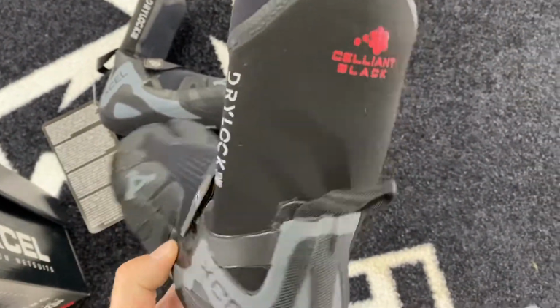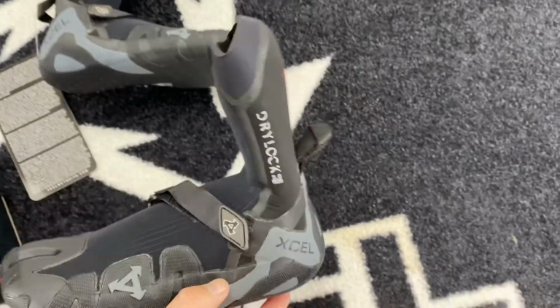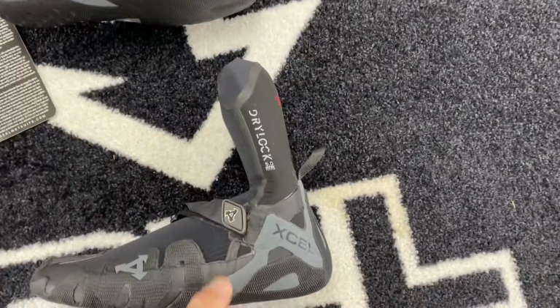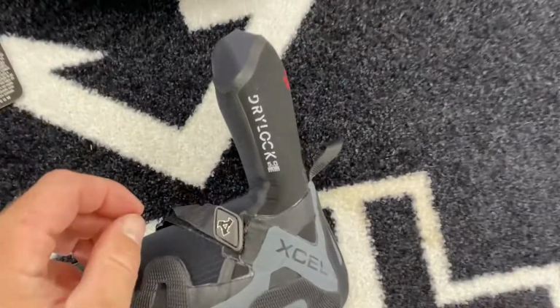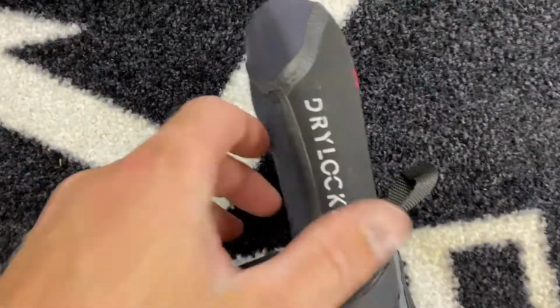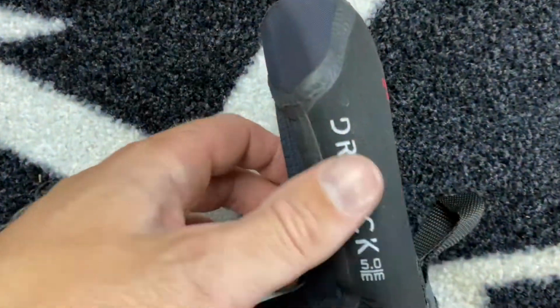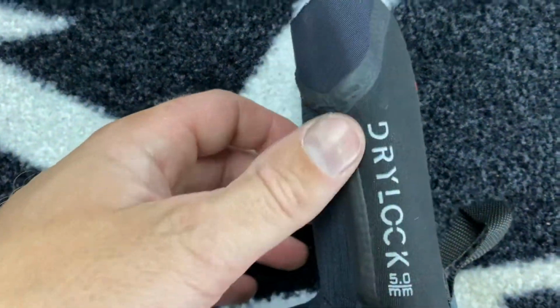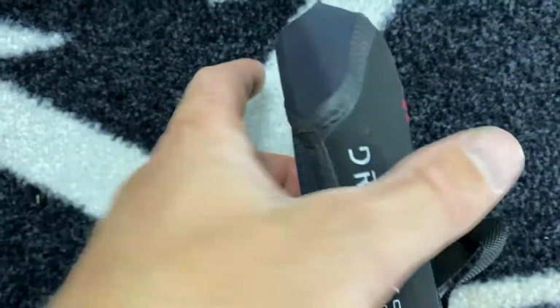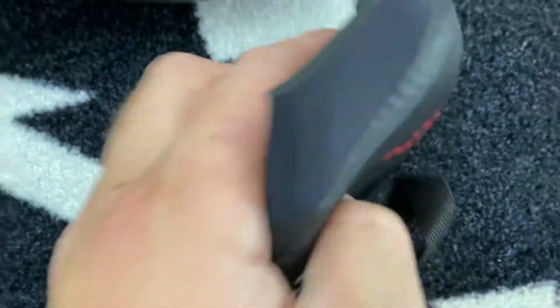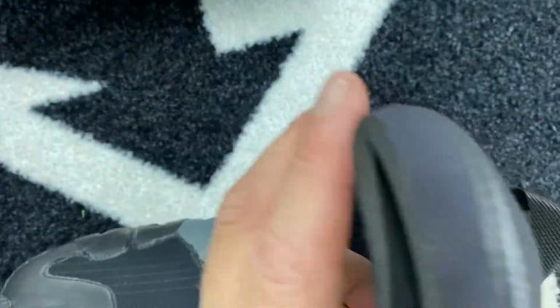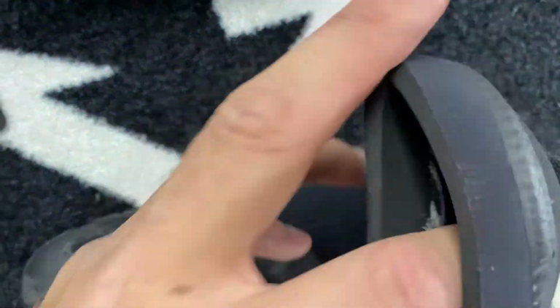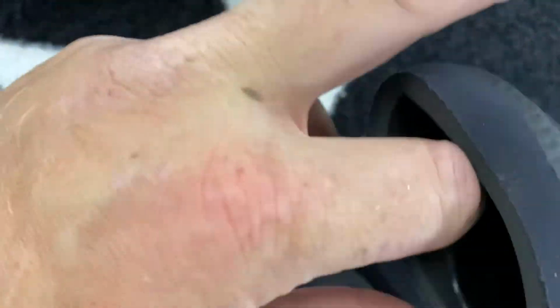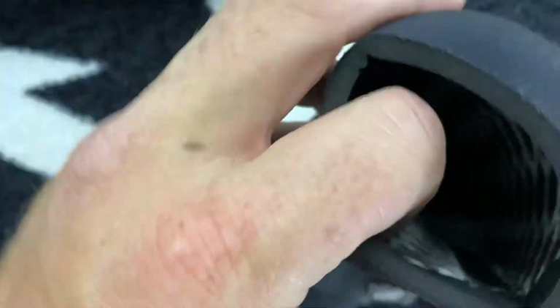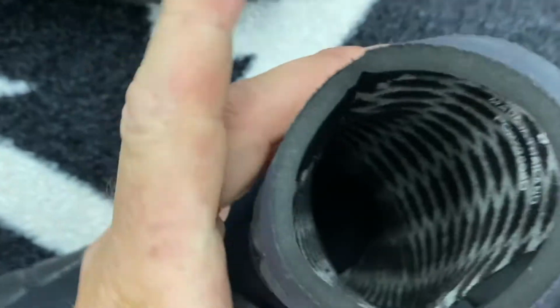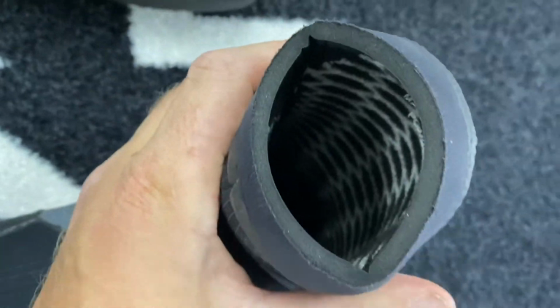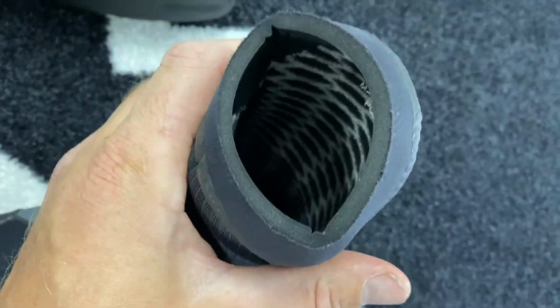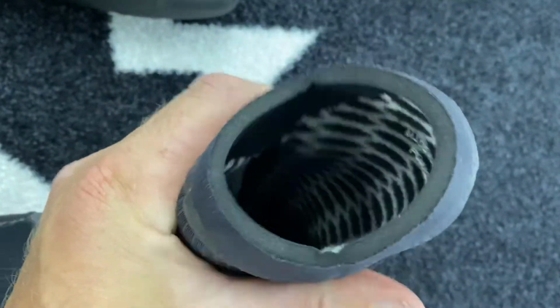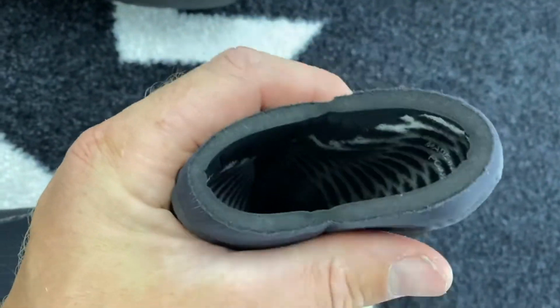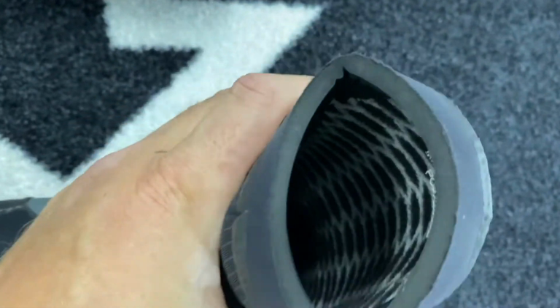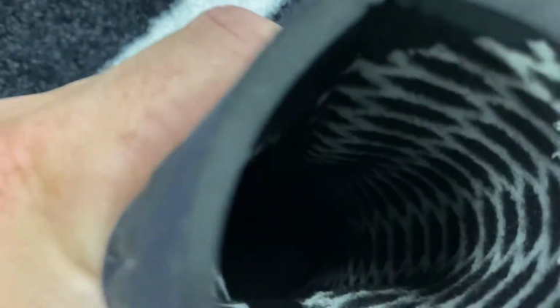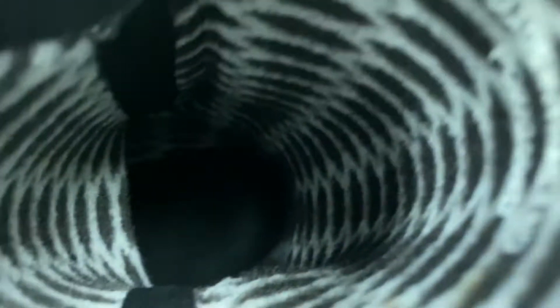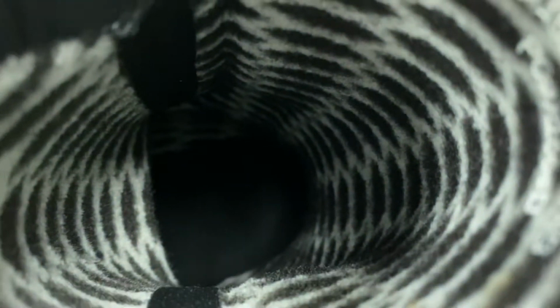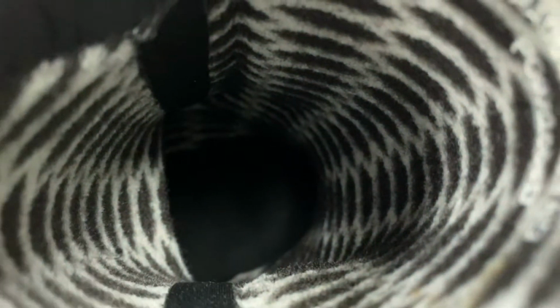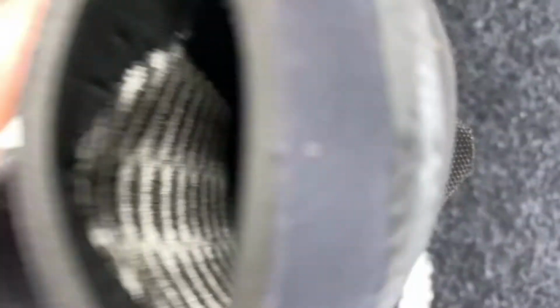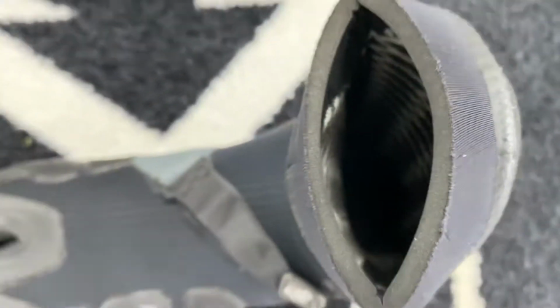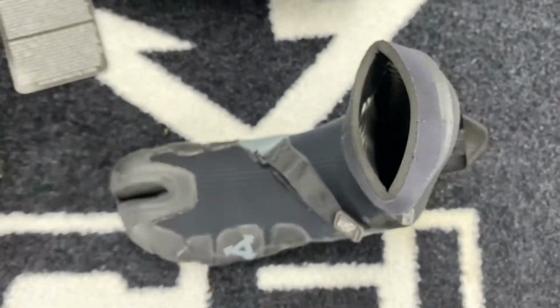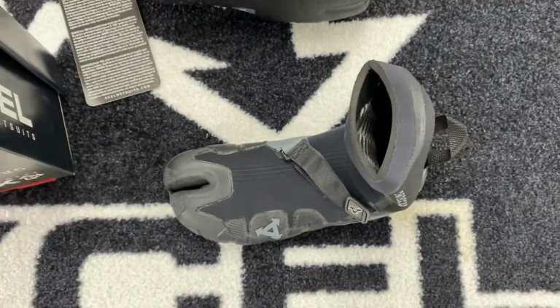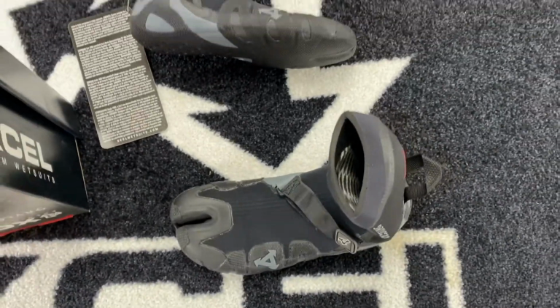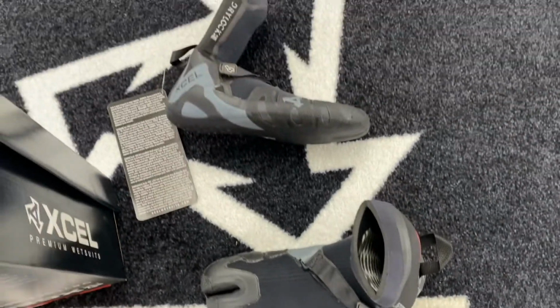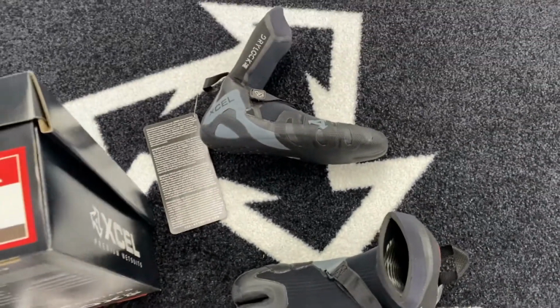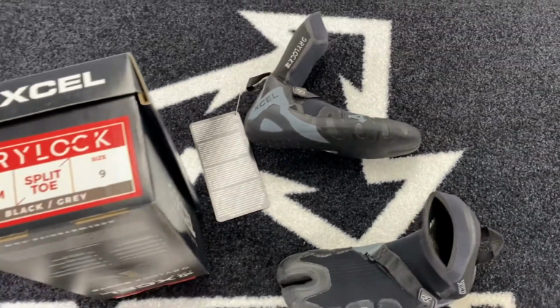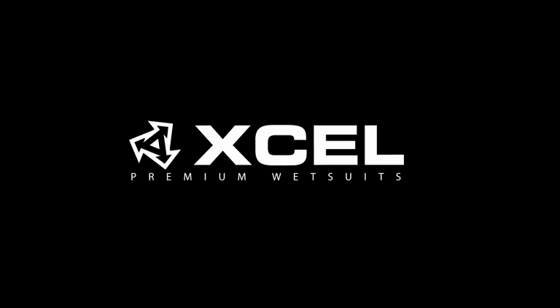A pull up ankle loop and inside a high pile salient black lining which generates and retains heat. A Drylock donut seal creates a tight fit around the leg and the diagonal strap cranks your heel into the back of the boot without applying pressure.